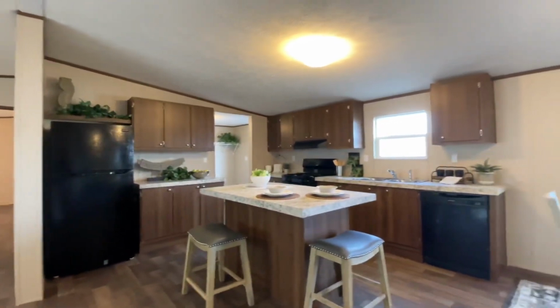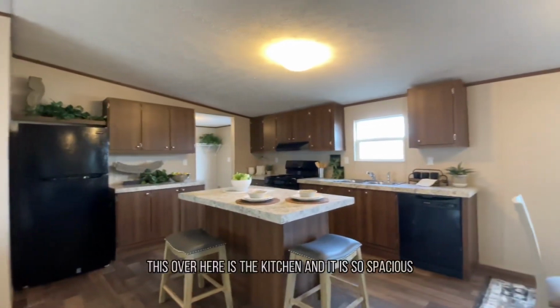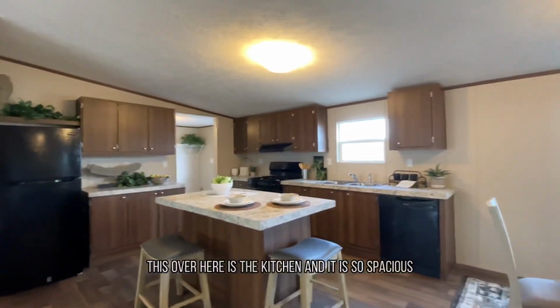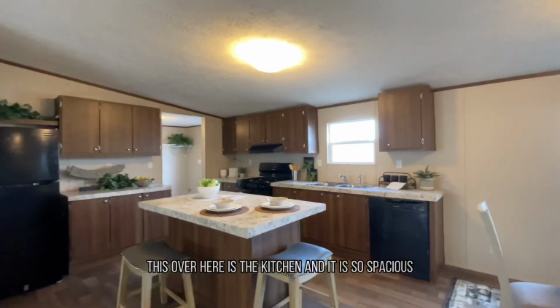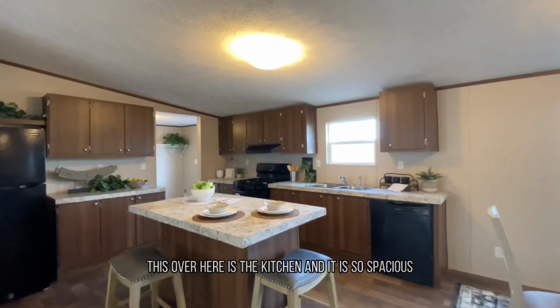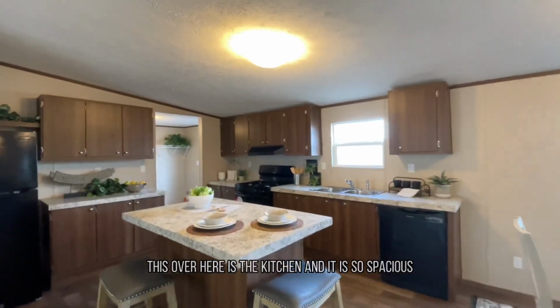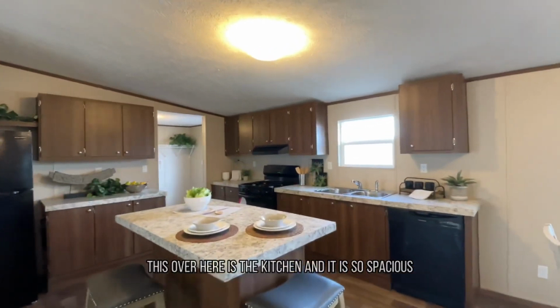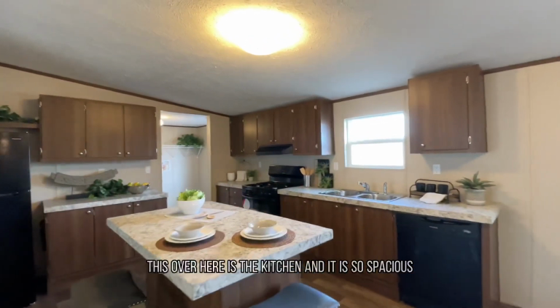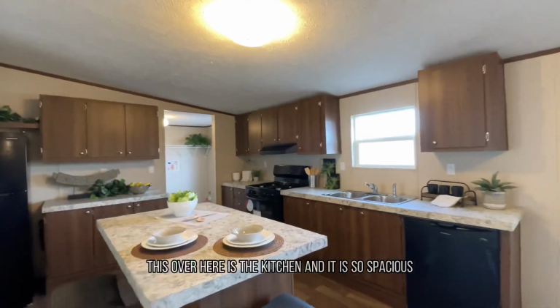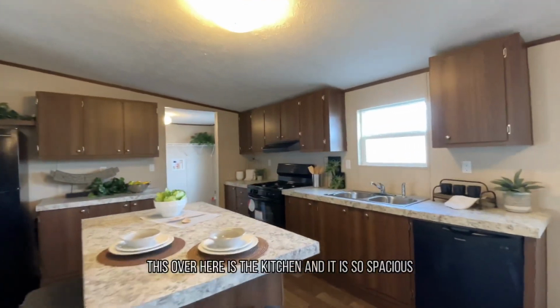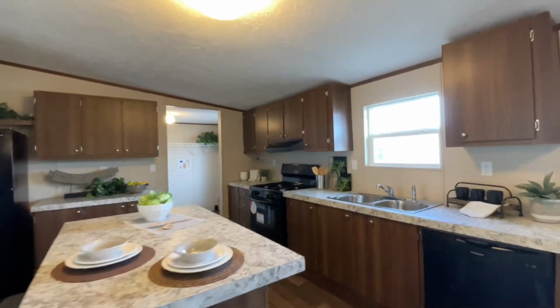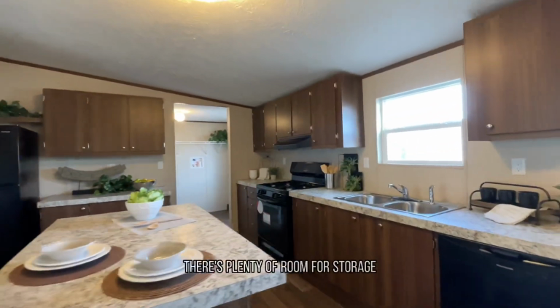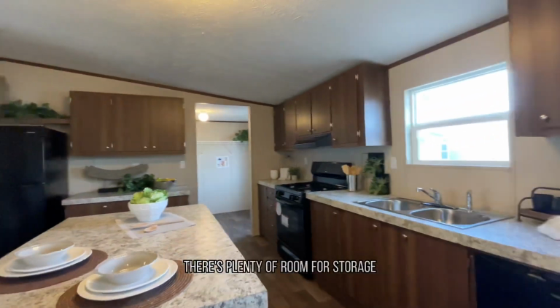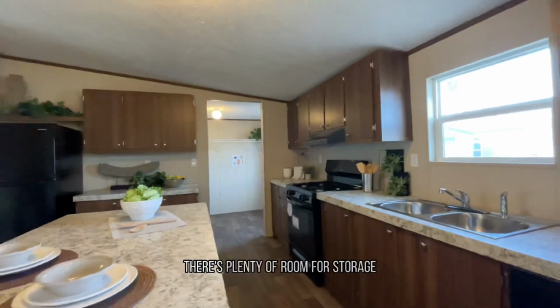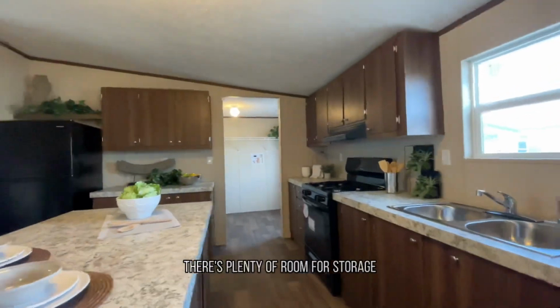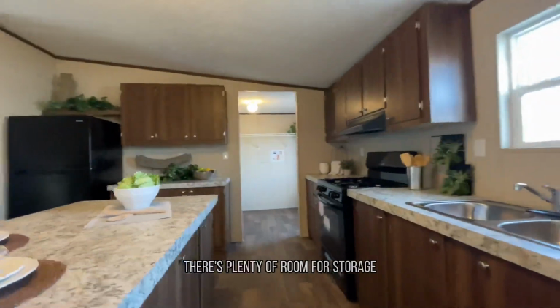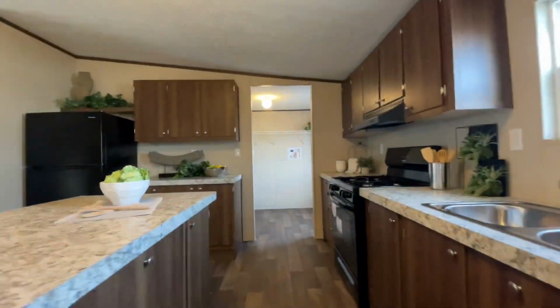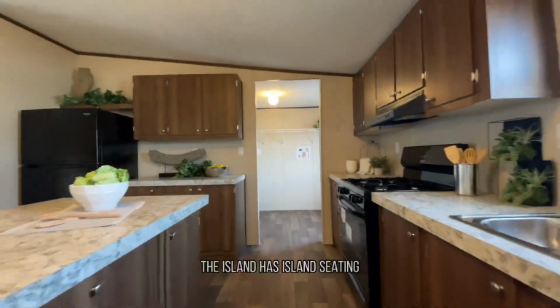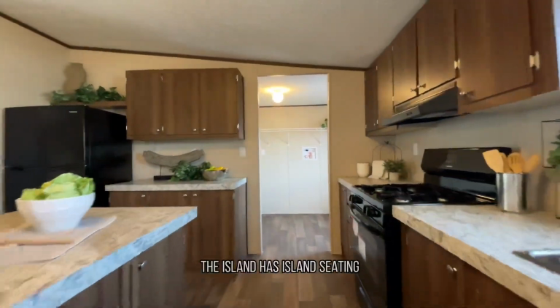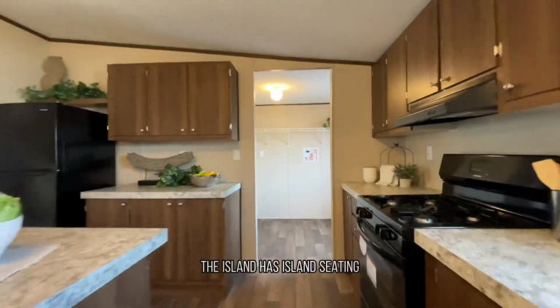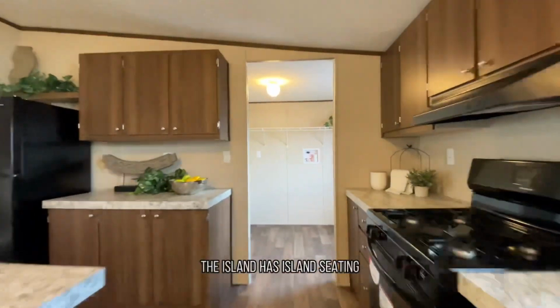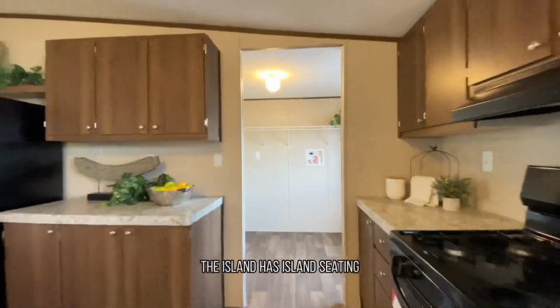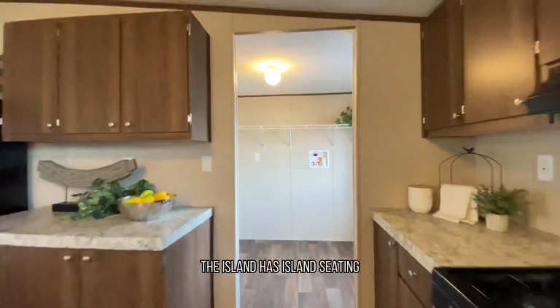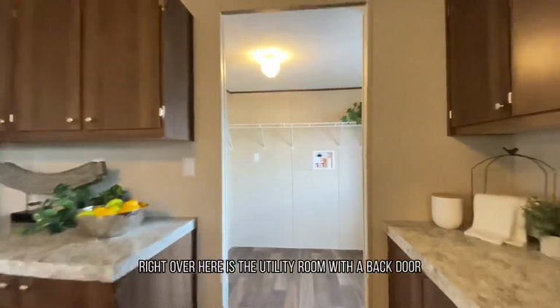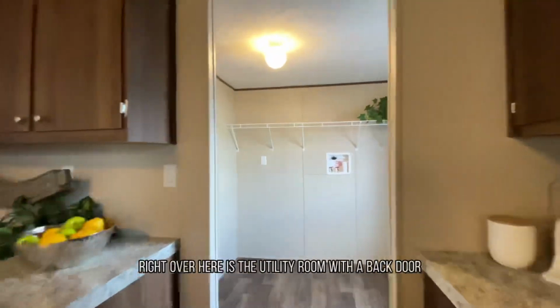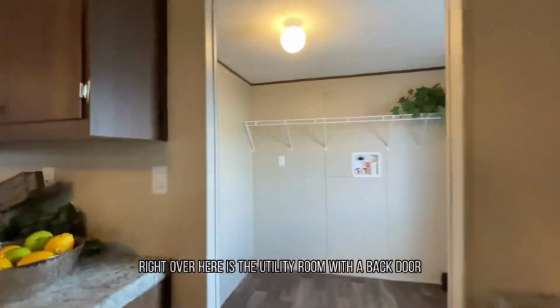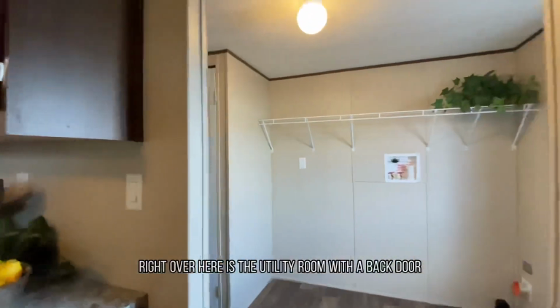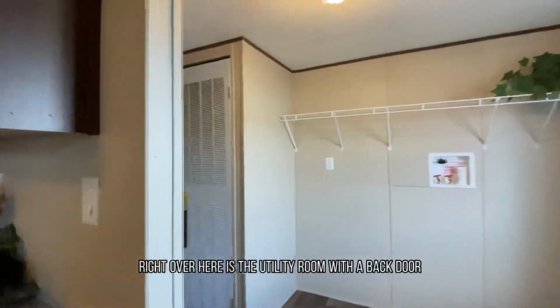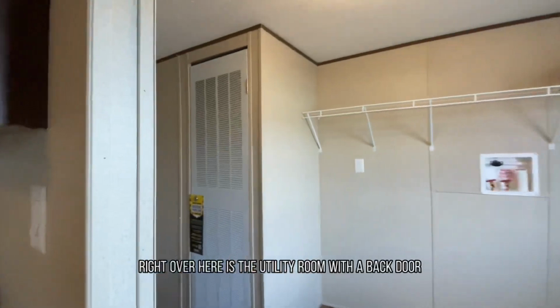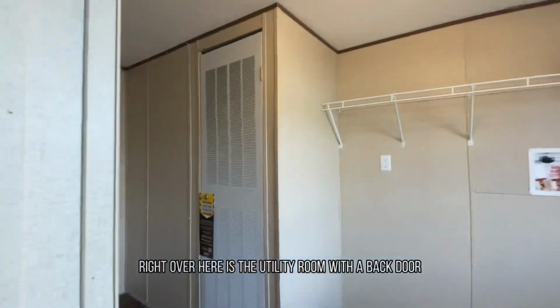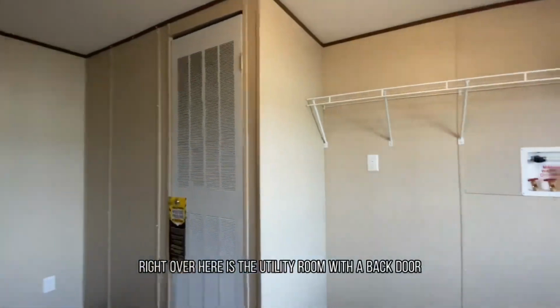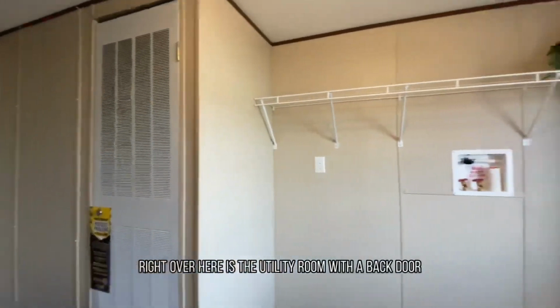This over here is the kitchen, and it is so spacious. There's plenty of room for storage. The island has island seating. Right over here is the utility room with a back door.